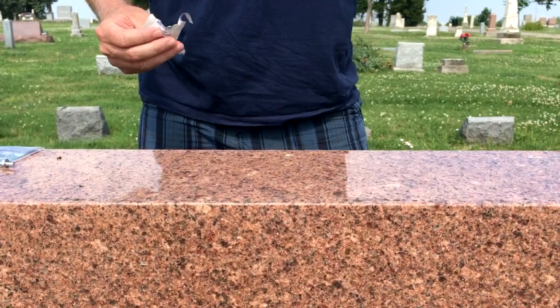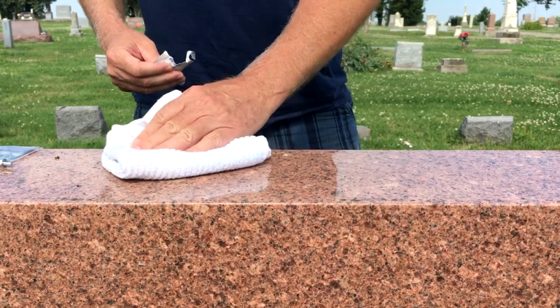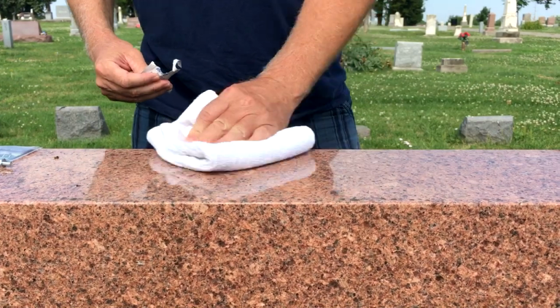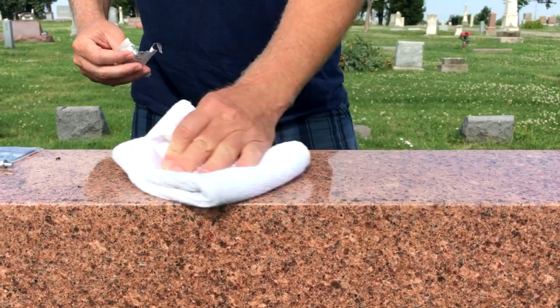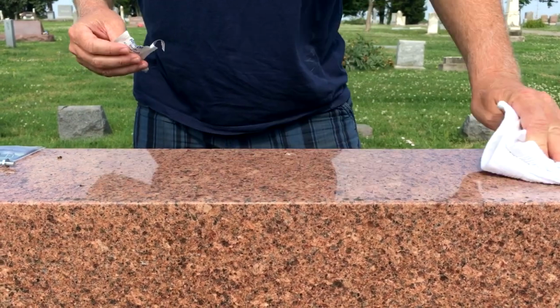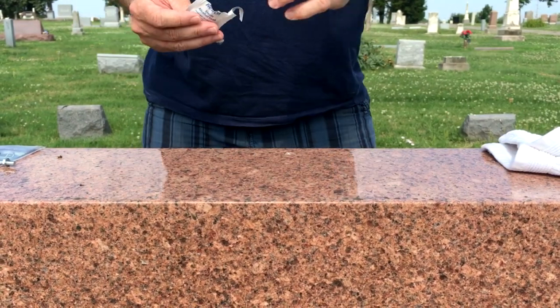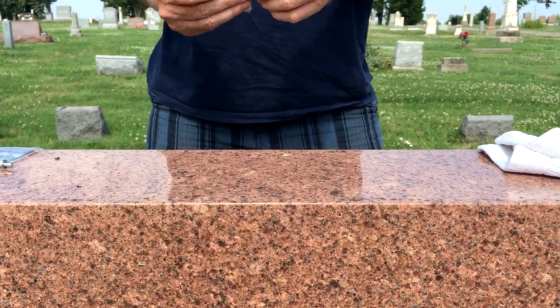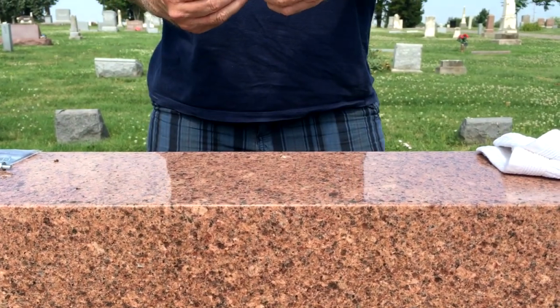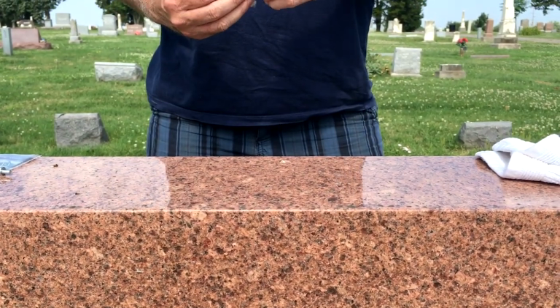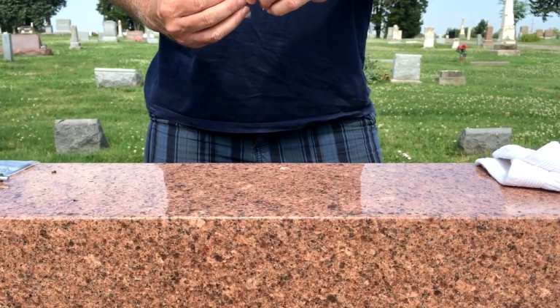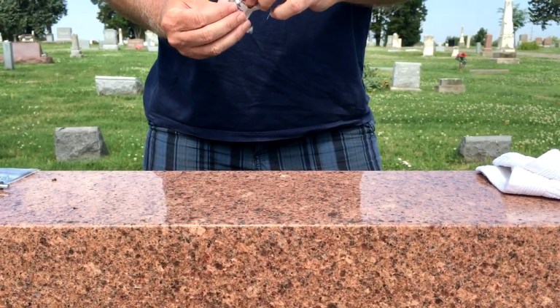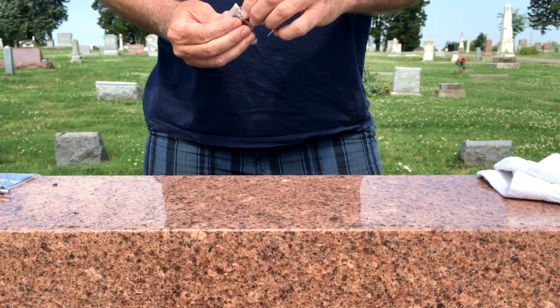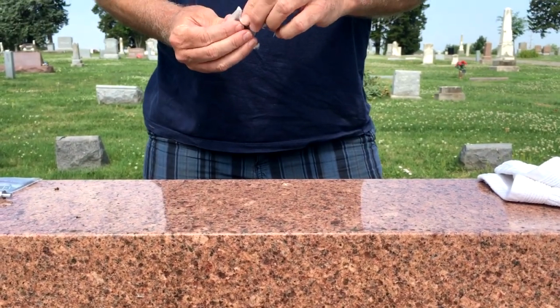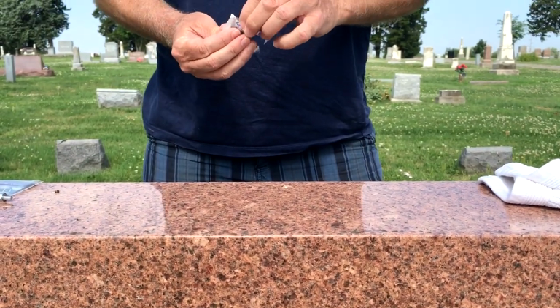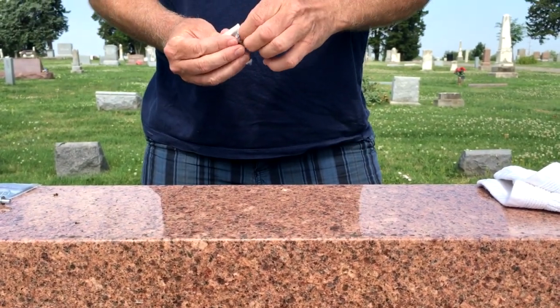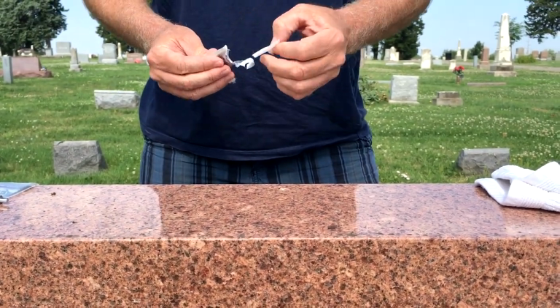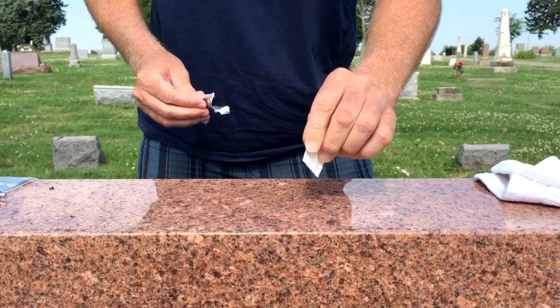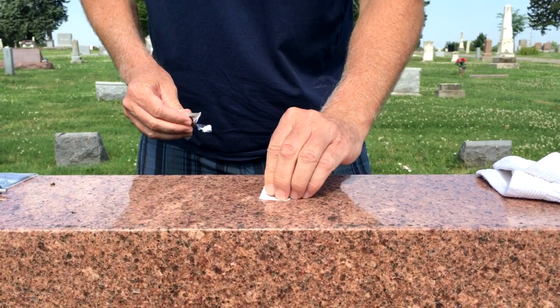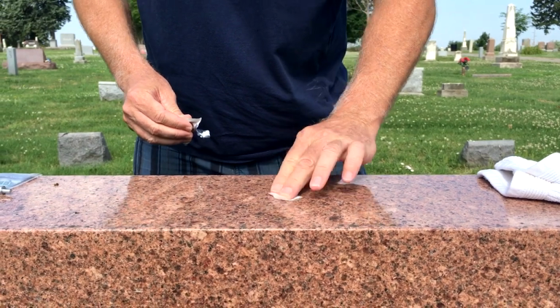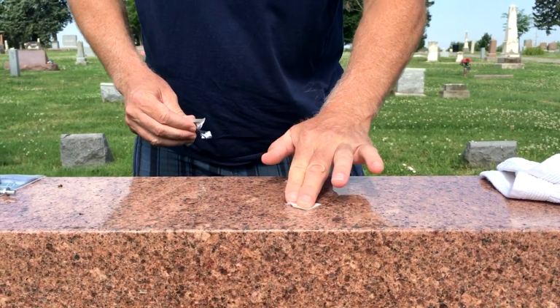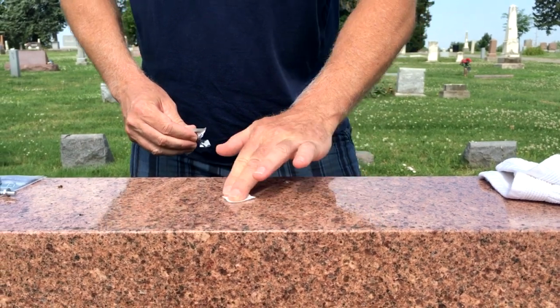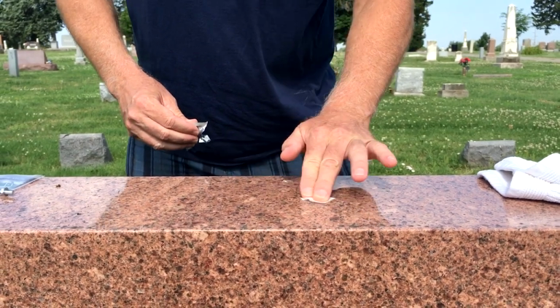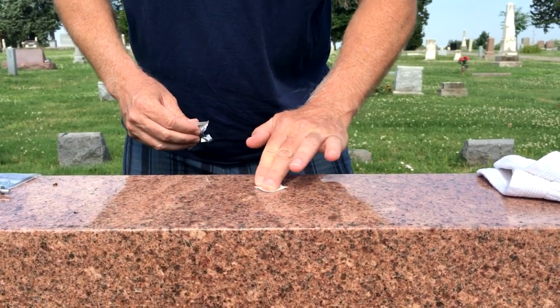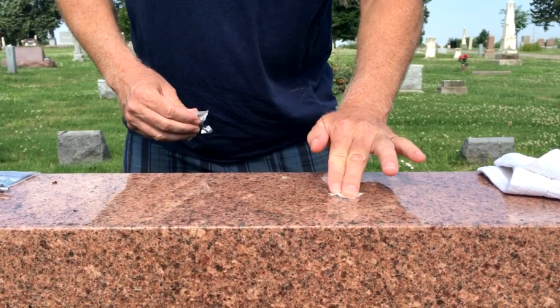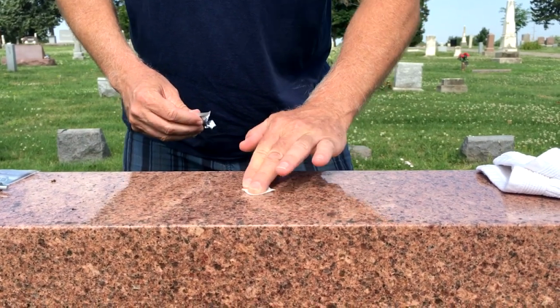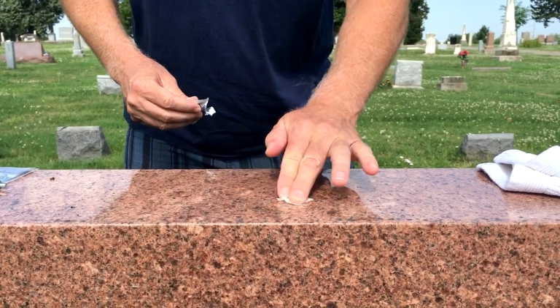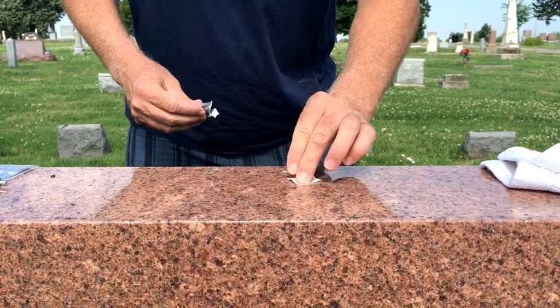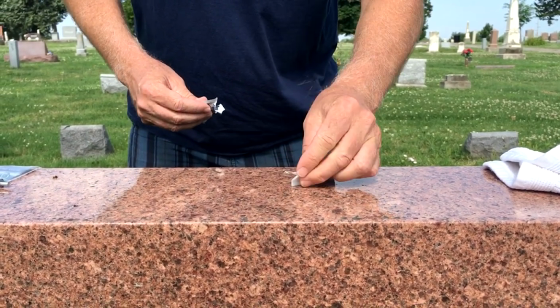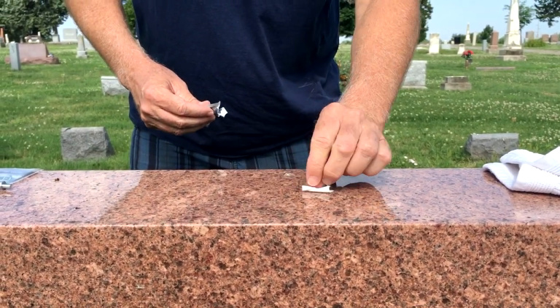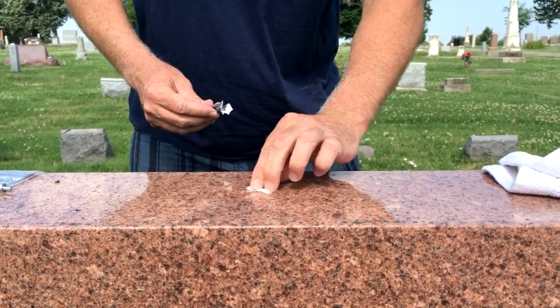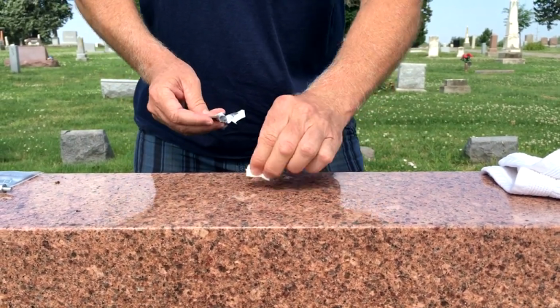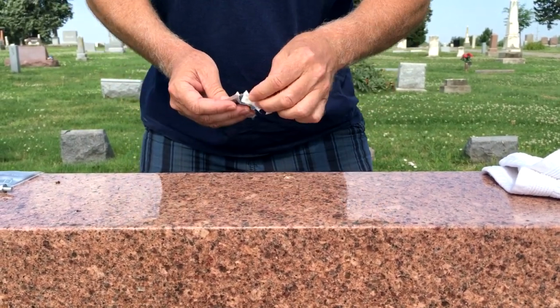First thing you want to do is make sure you have a clean spot so you have good adhesion. Take a rag, maybe an alcohol swab, and get that spot good and clean.